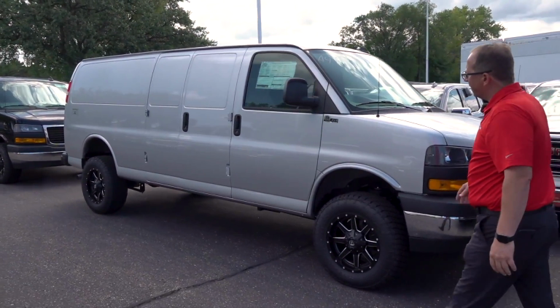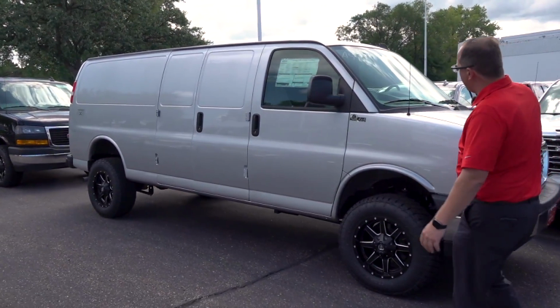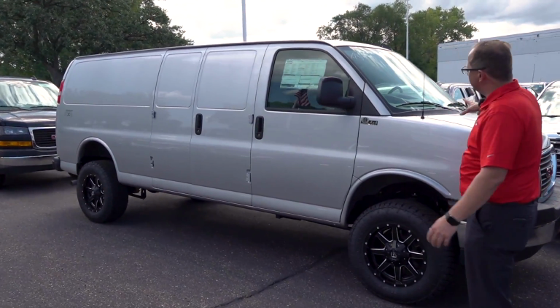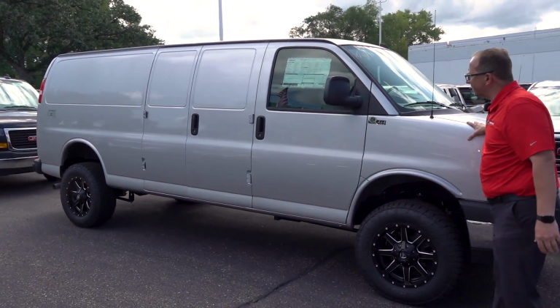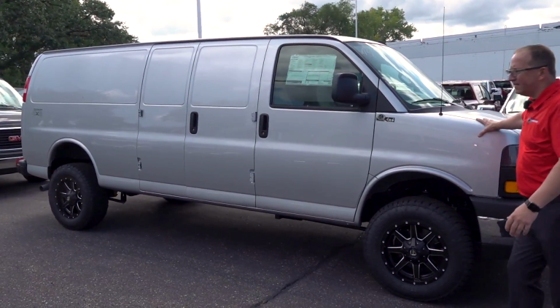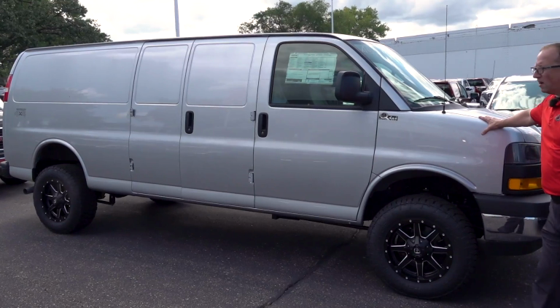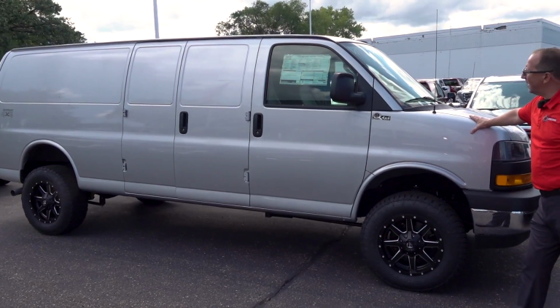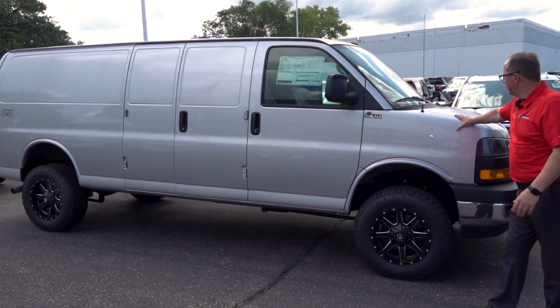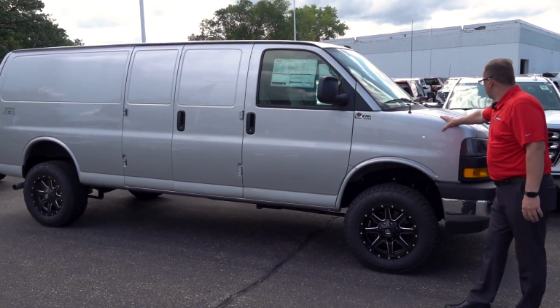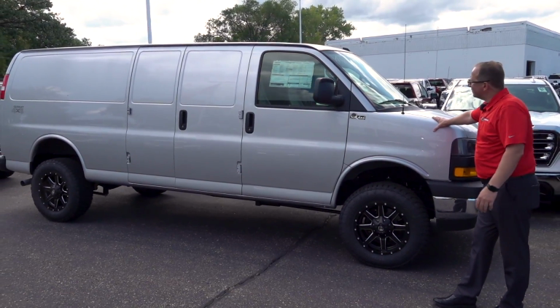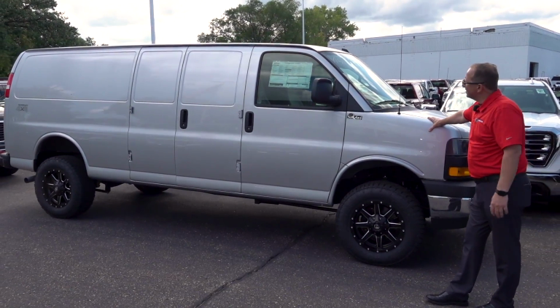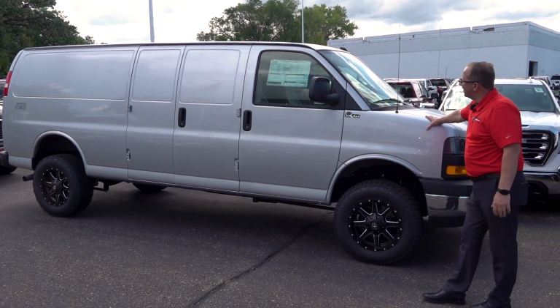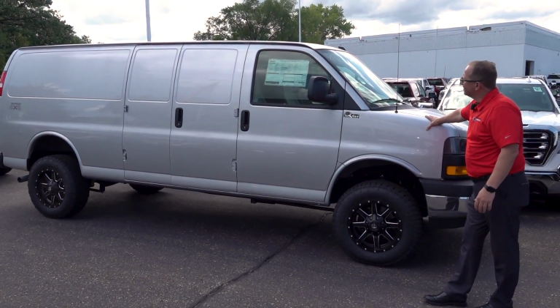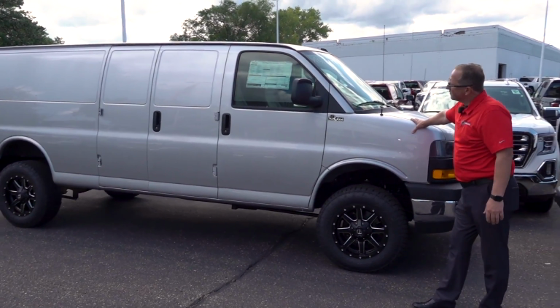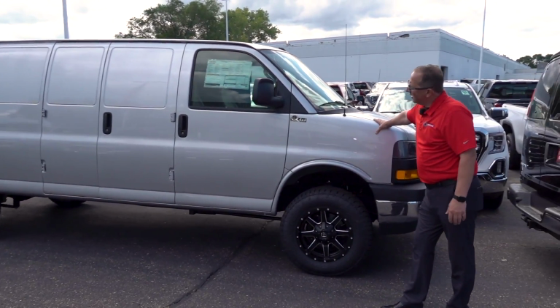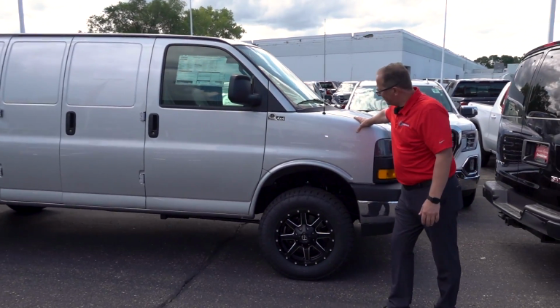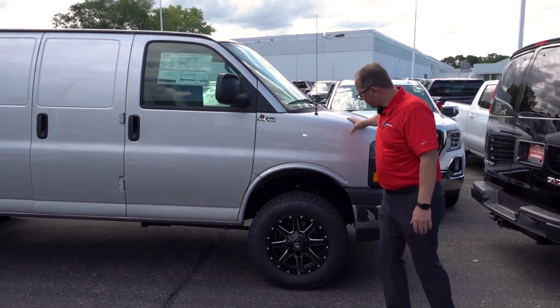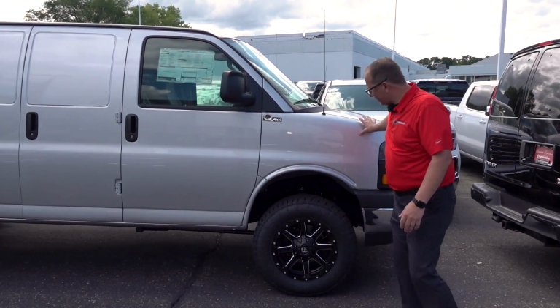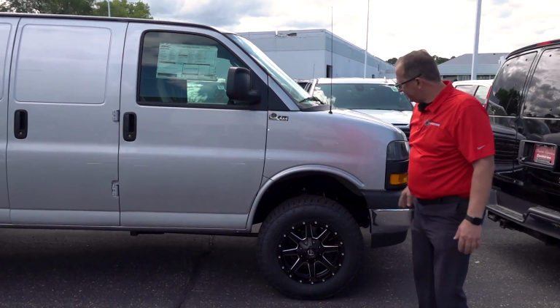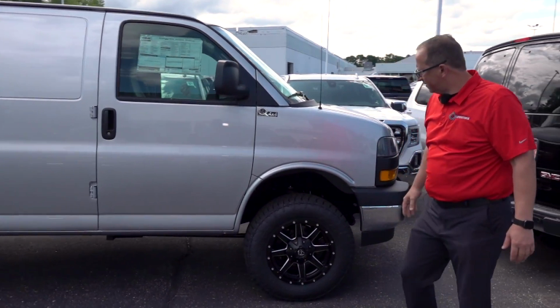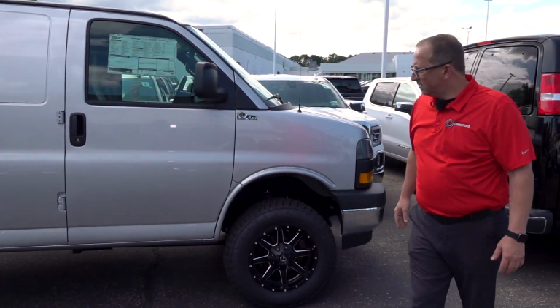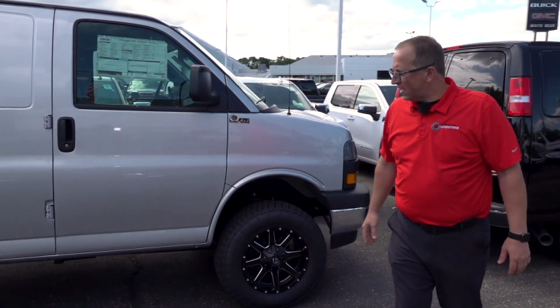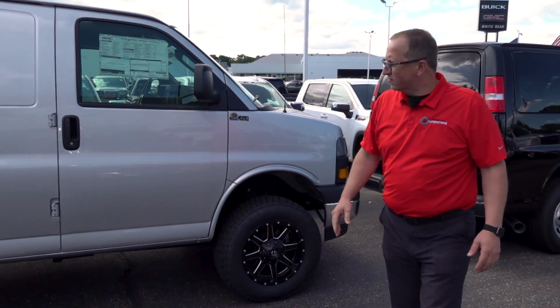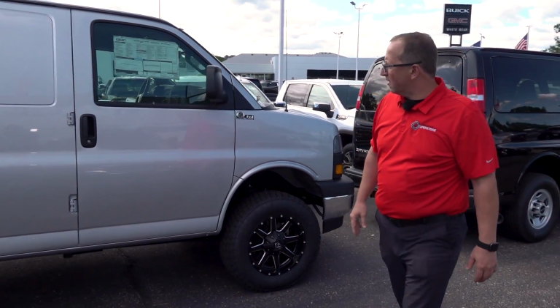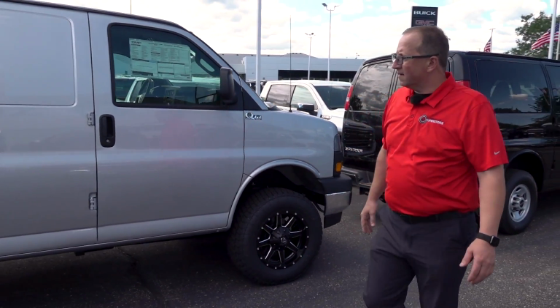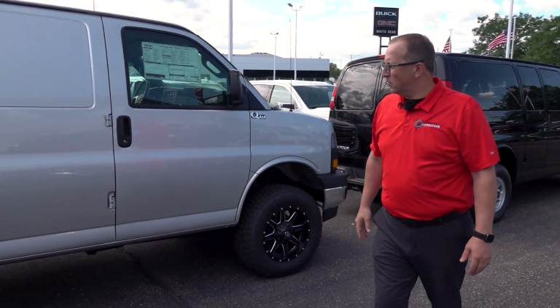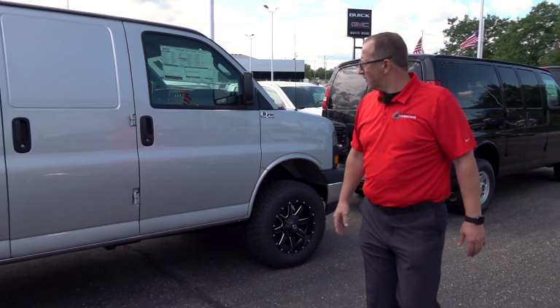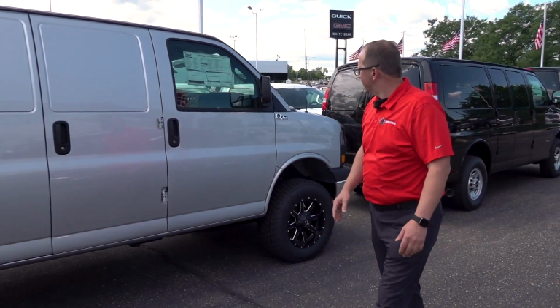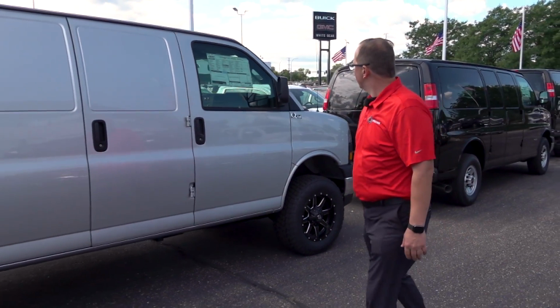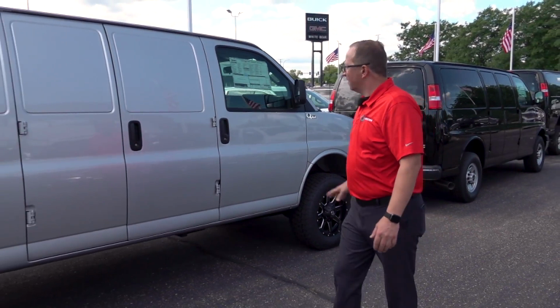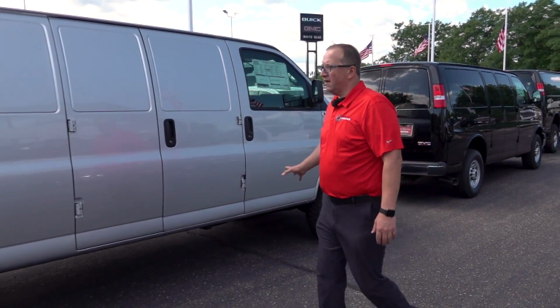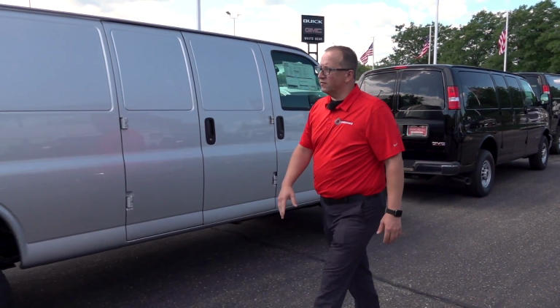Here we have a 2019 cargo van in Quicksilver Metallic with a three-inch lift, shocks, sway bar, and Quigley 4x4 — a very nice unit.